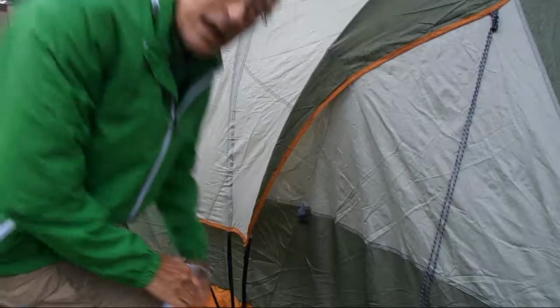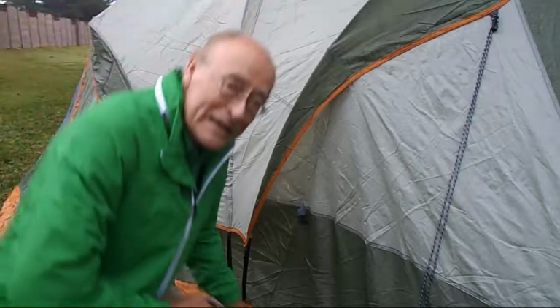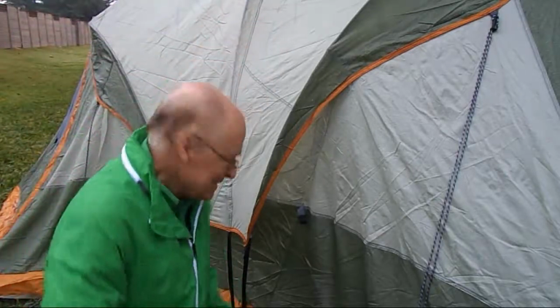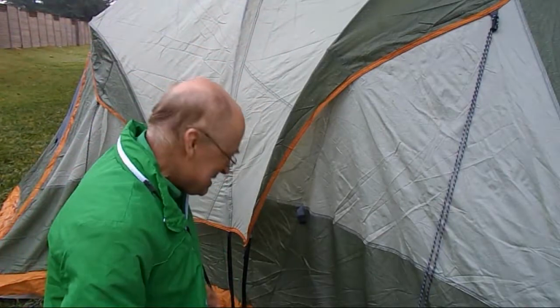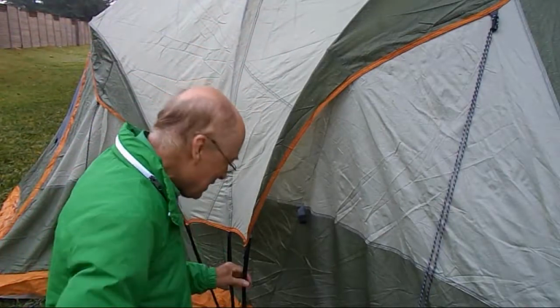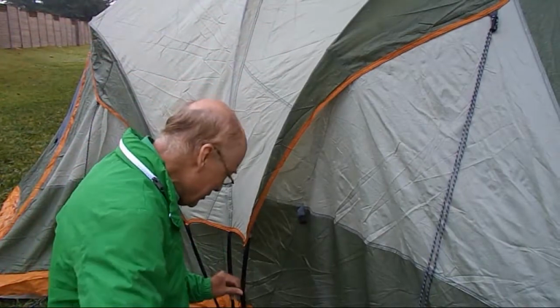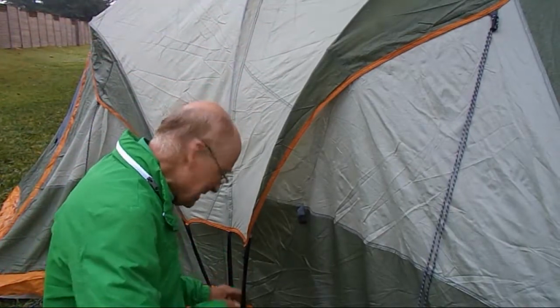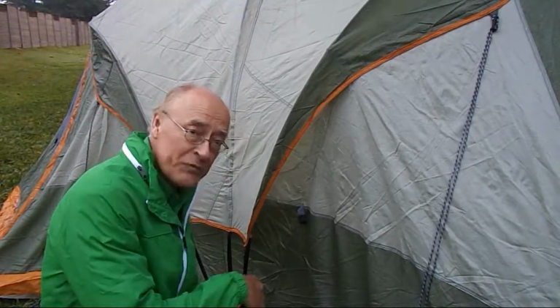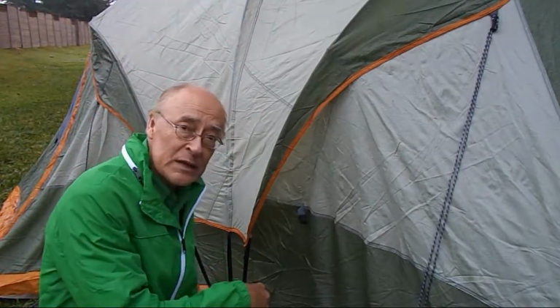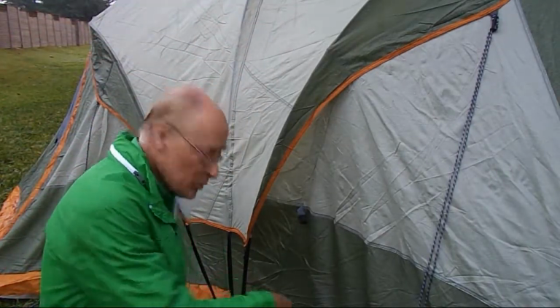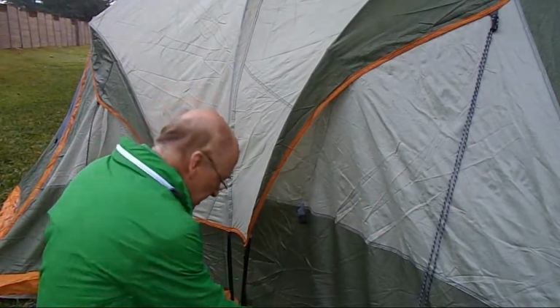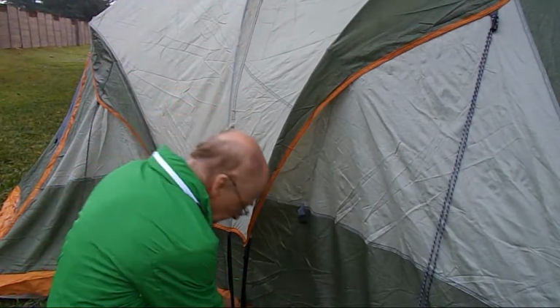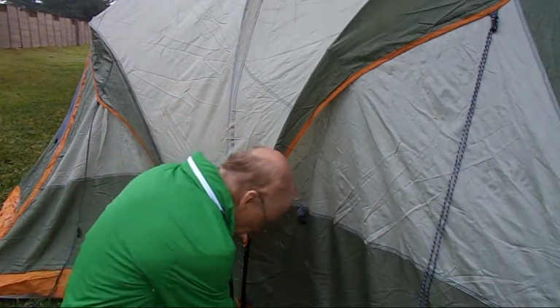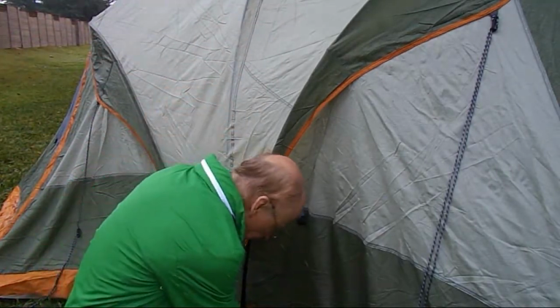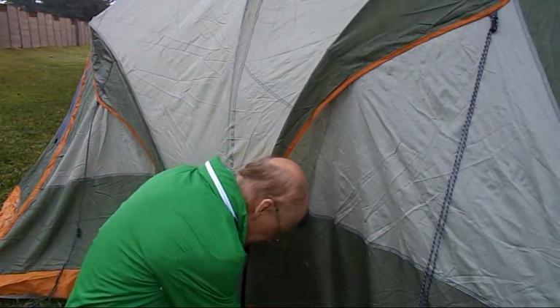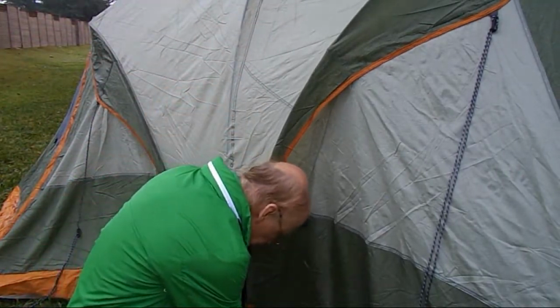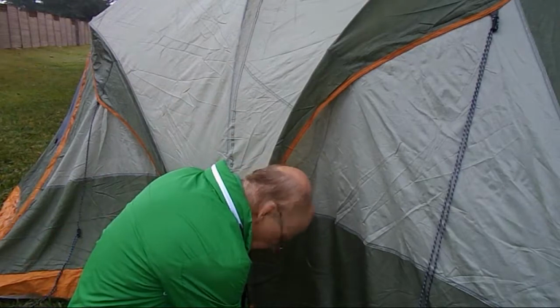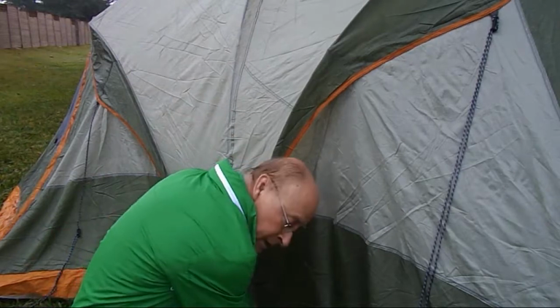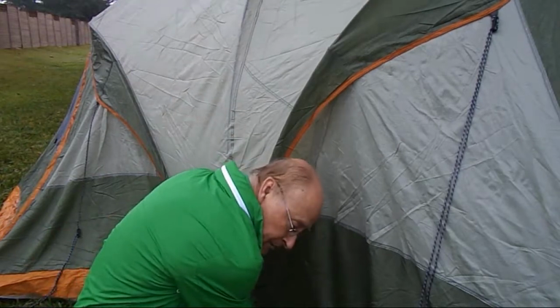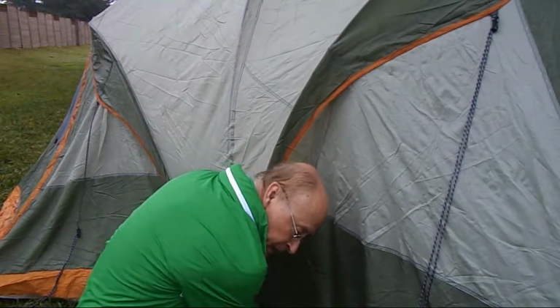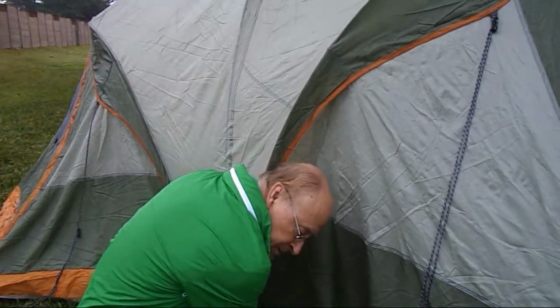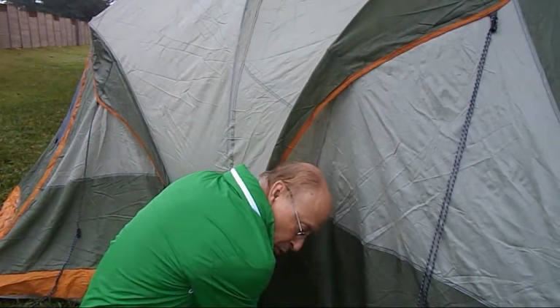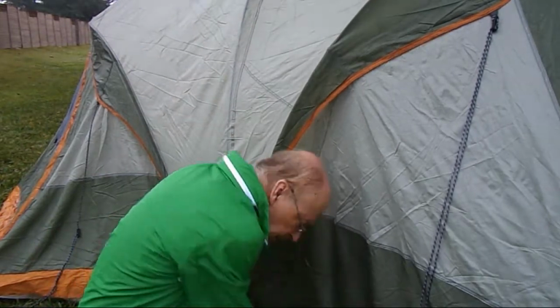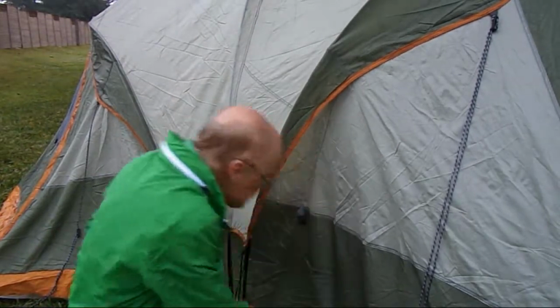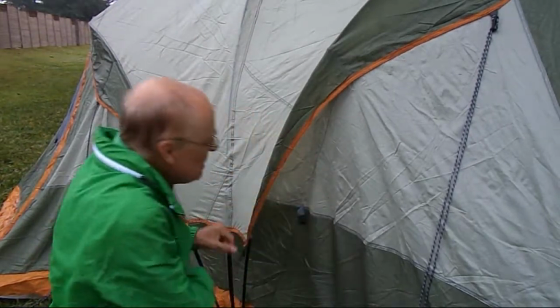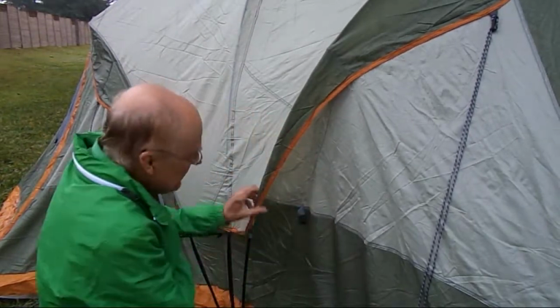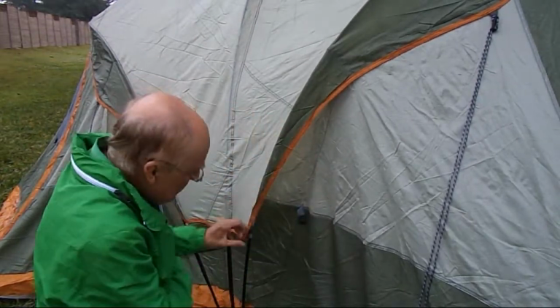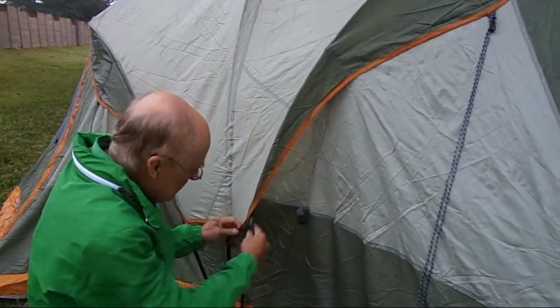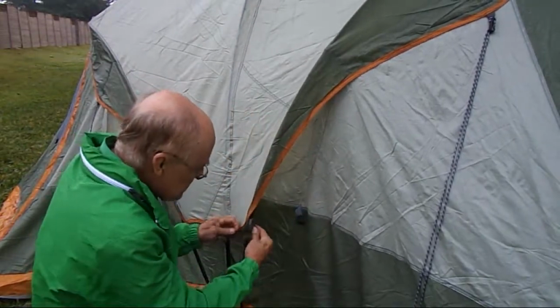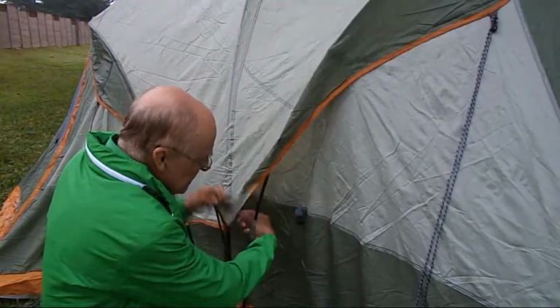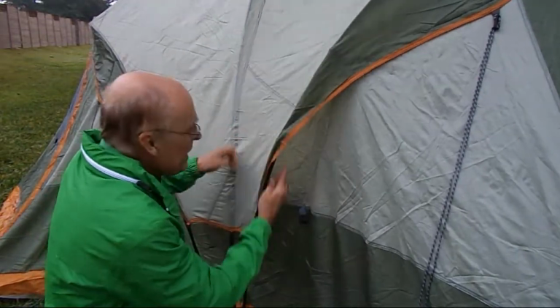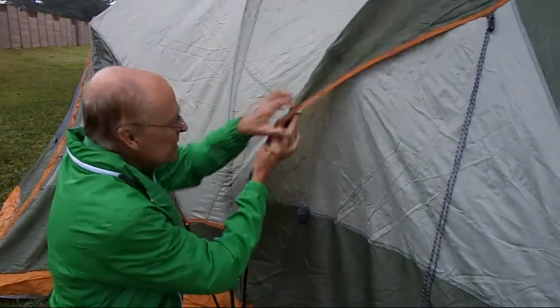Hey, tent guy here. Let's go fix that broken clip. Remember, this tent had some broken clips that are making it kind of saggy and baggy.